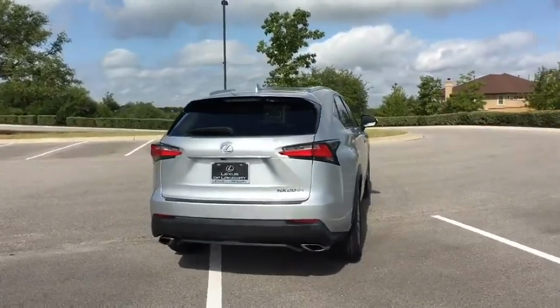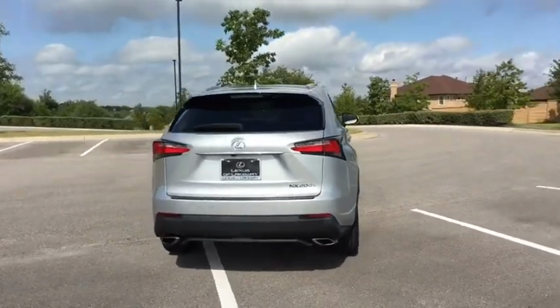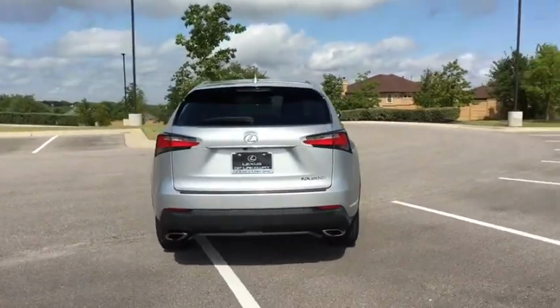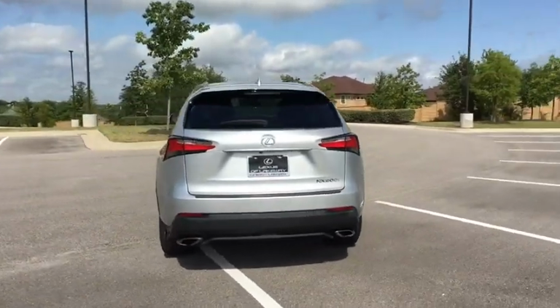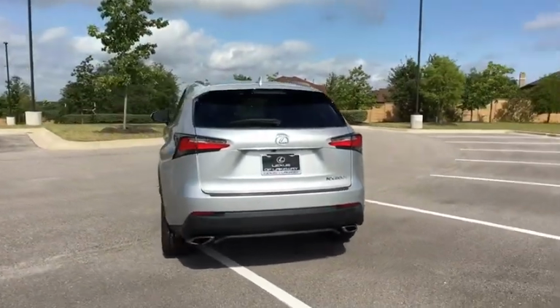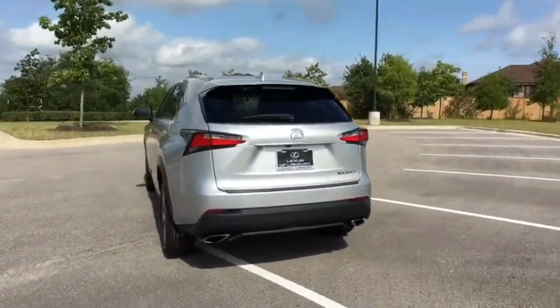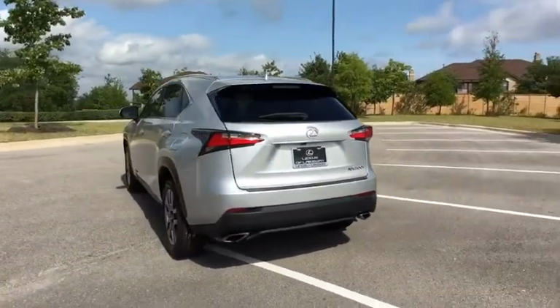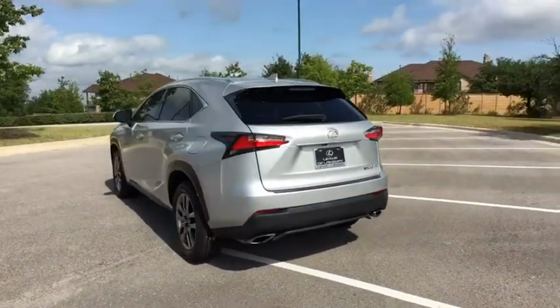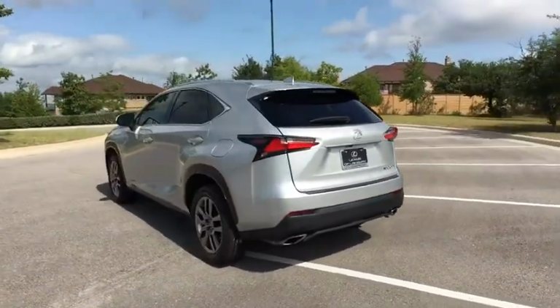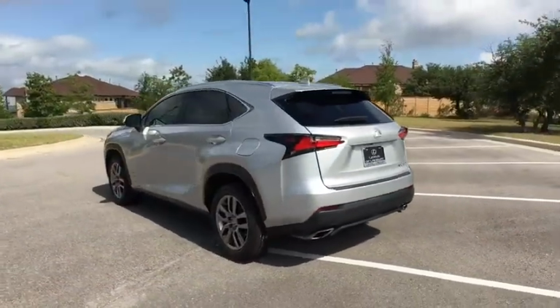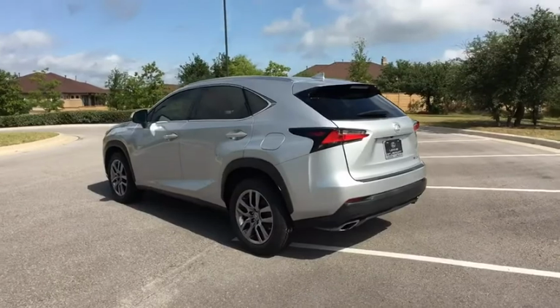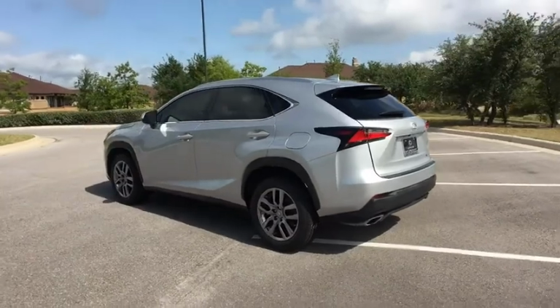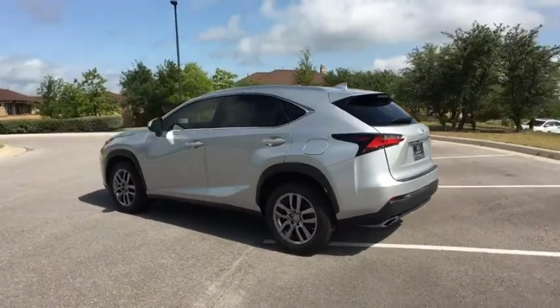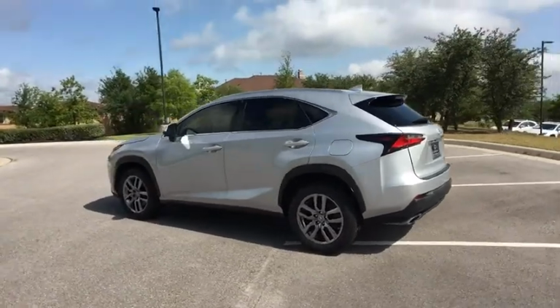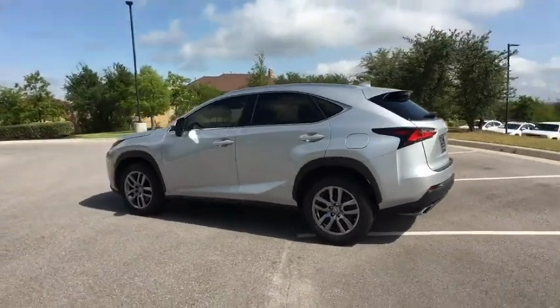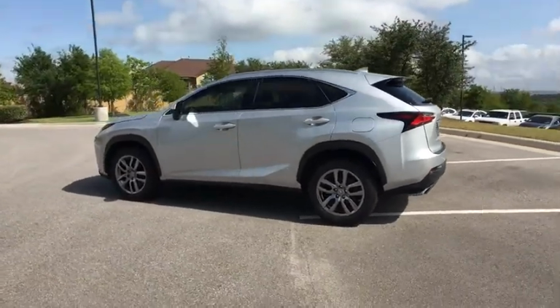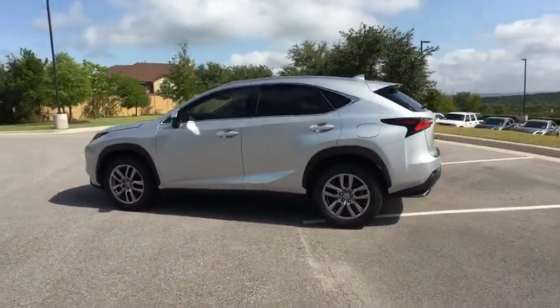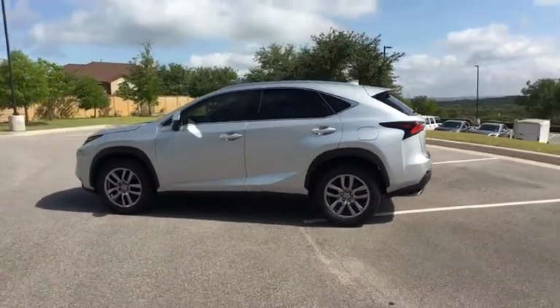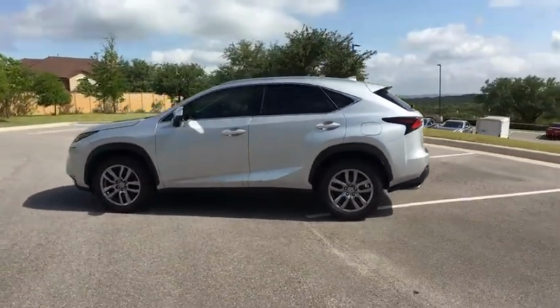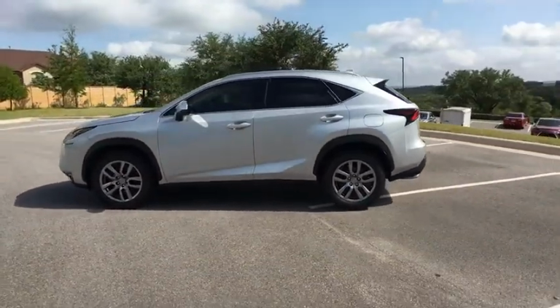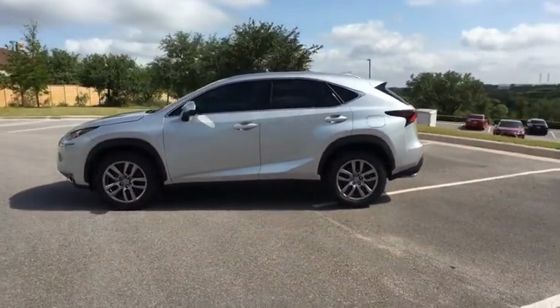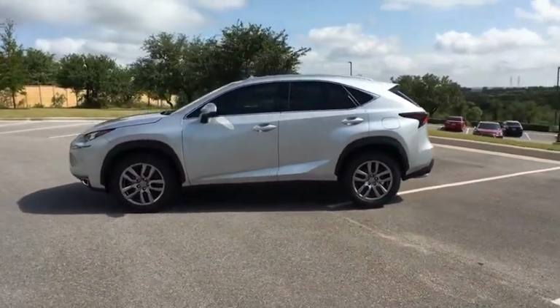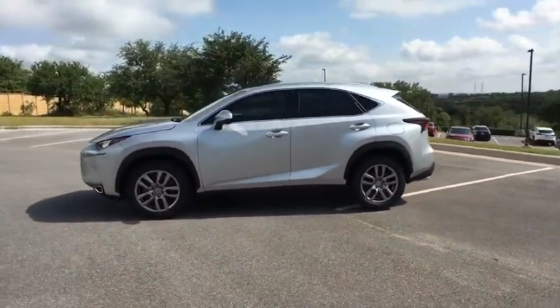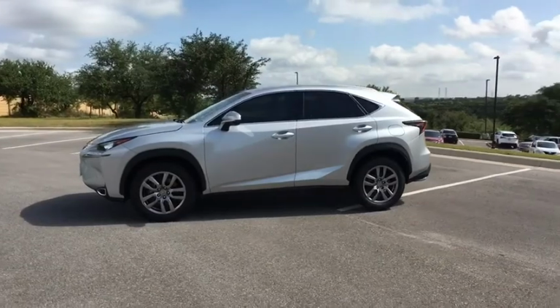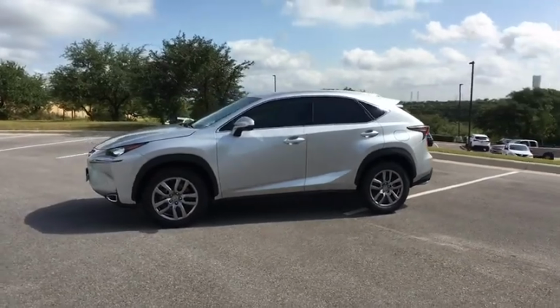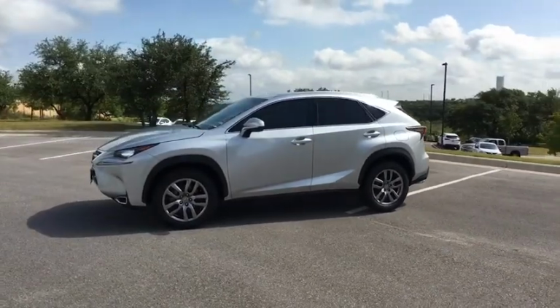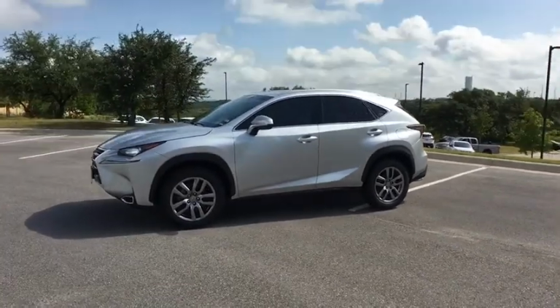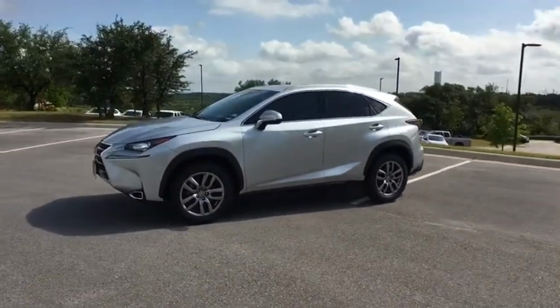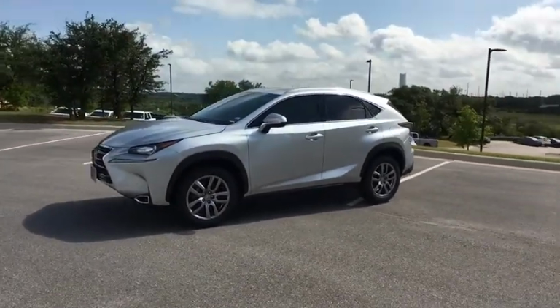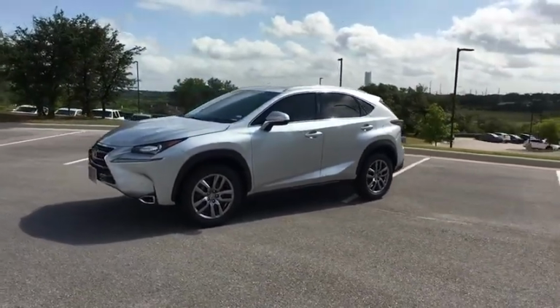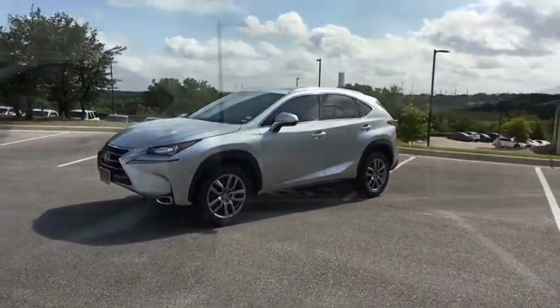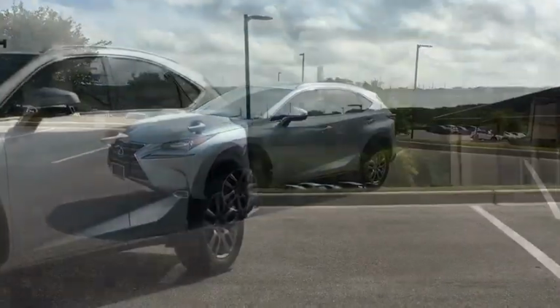This vehicle has less than 45,000 miles. Here are some of this vehicle's great options: stability control, traction control, keyless entry, steering wheel audio controls, anti-lock braking system, backup camera.